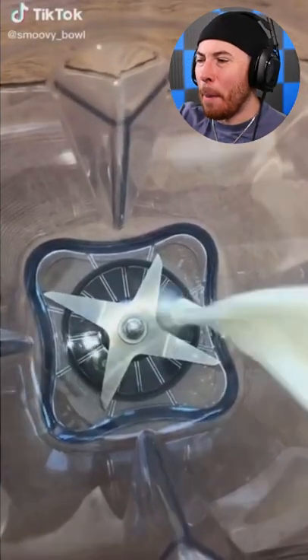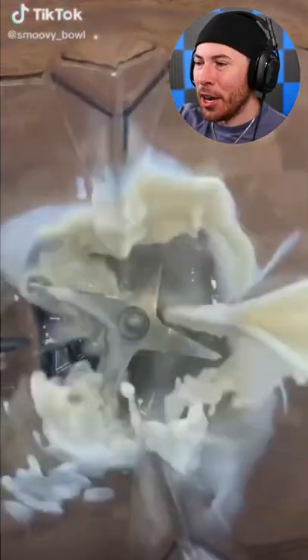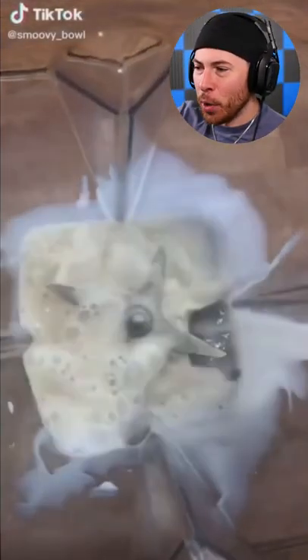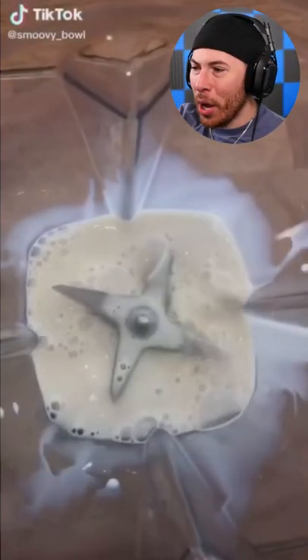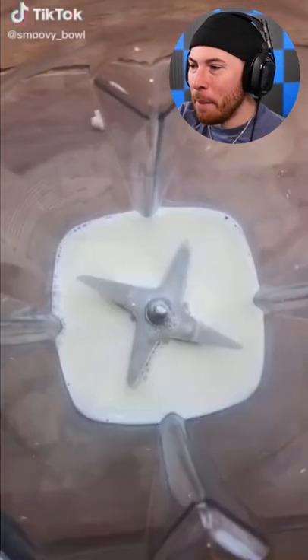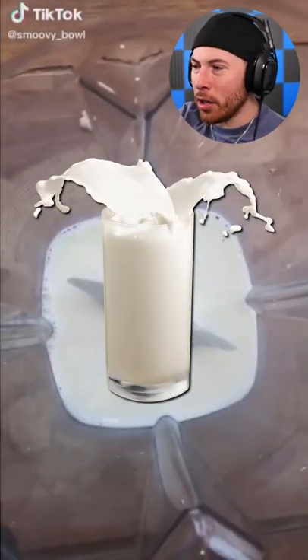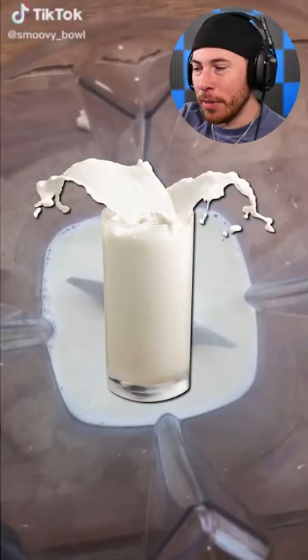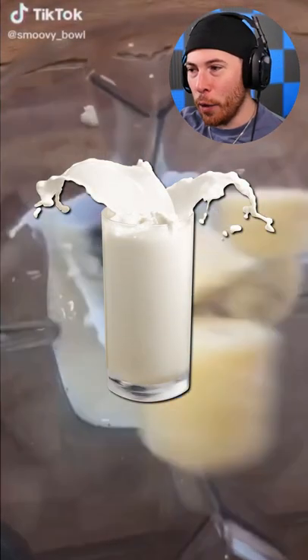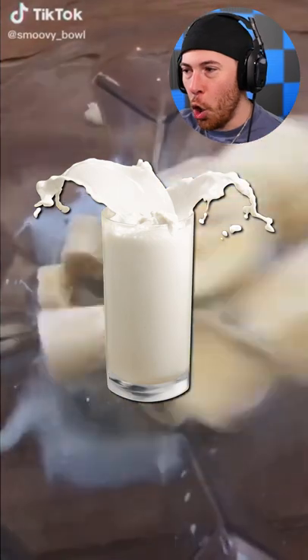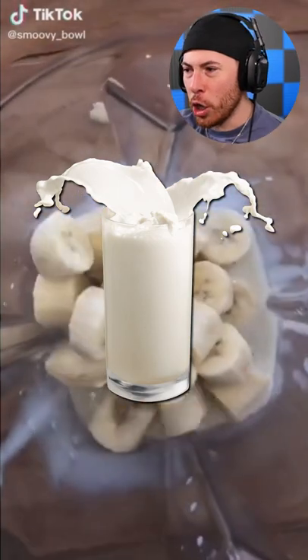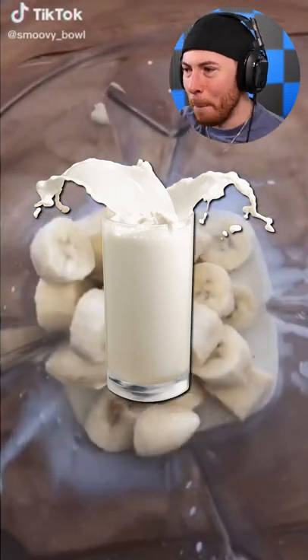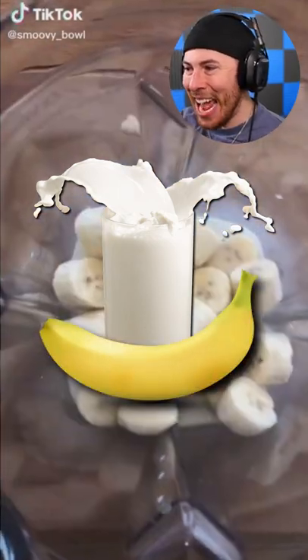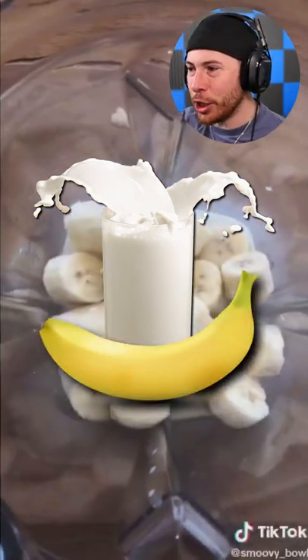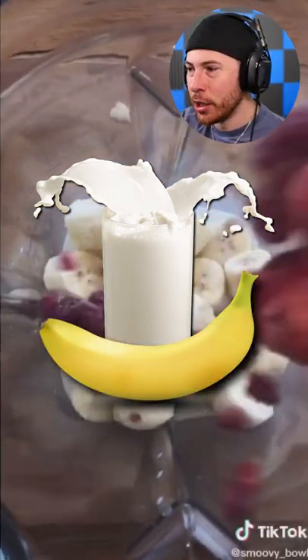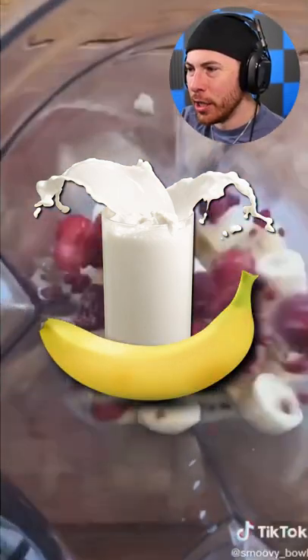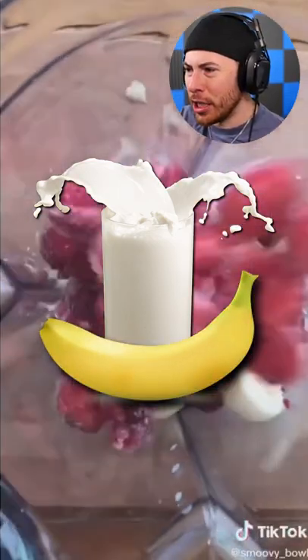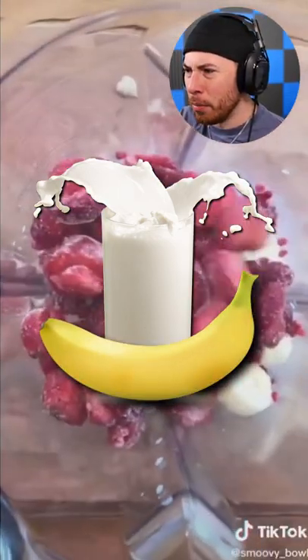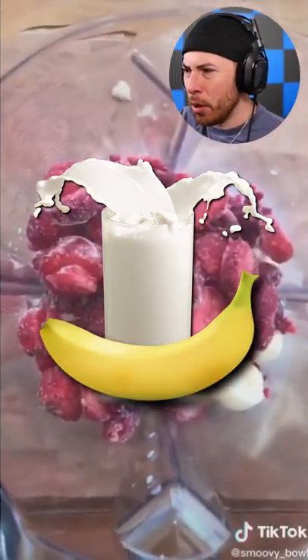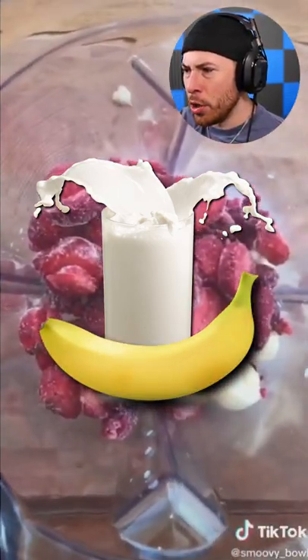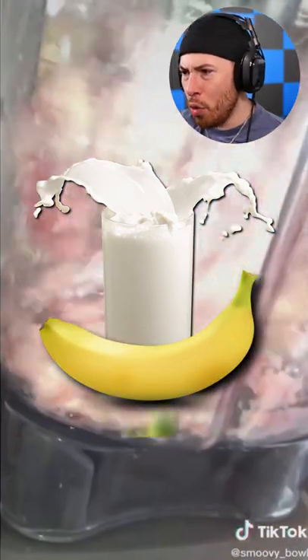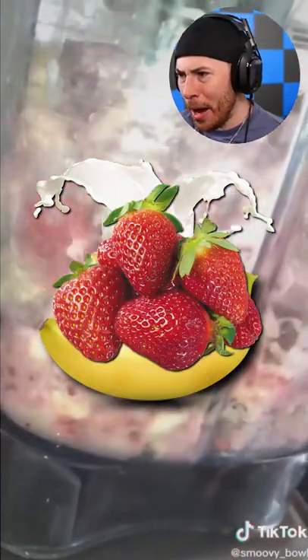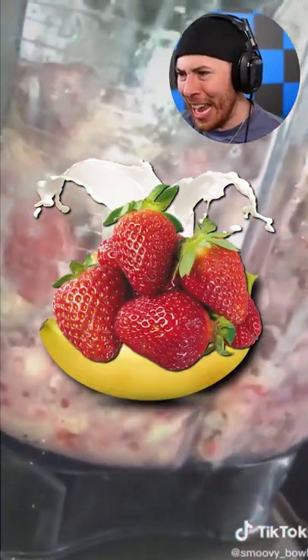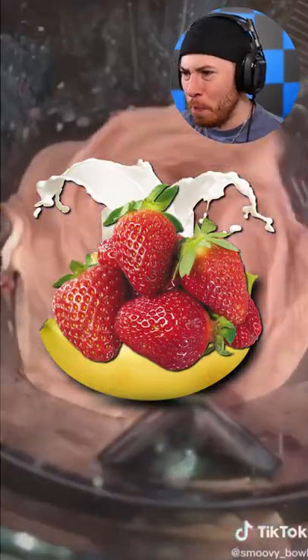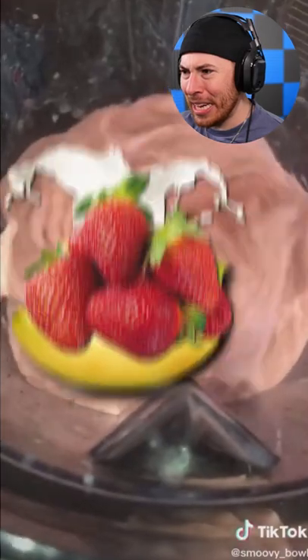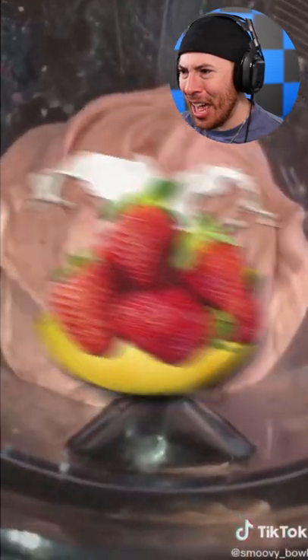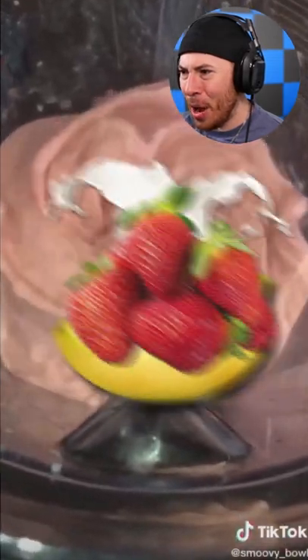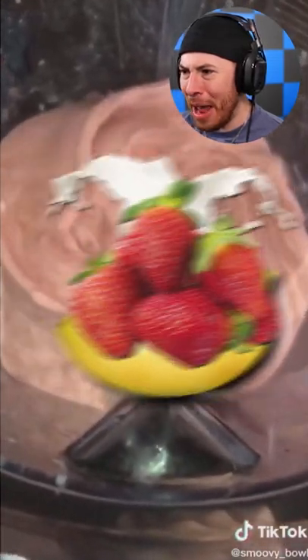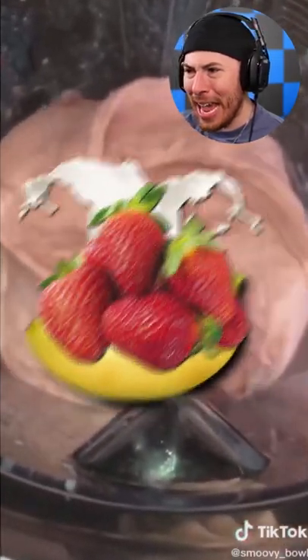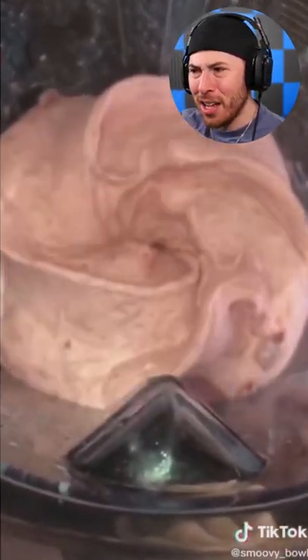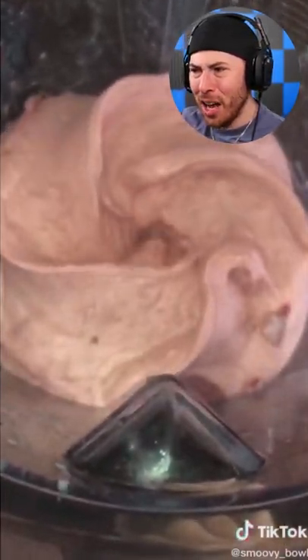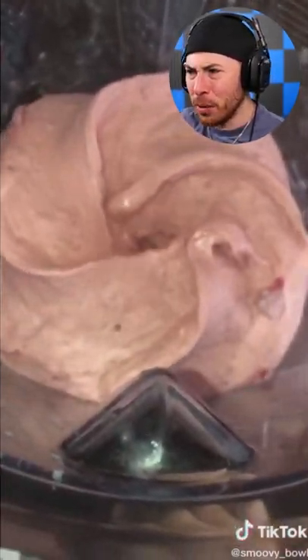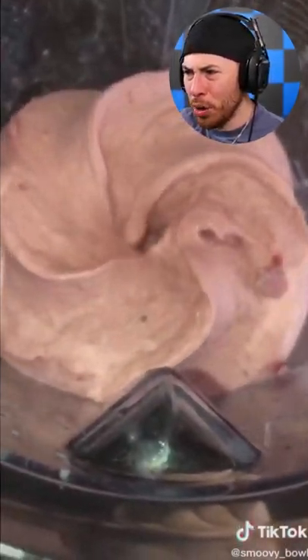We got a blender with some milk — not sure if it's whole milk — some bananas, some strawberries, and you blend it together, and we're making a smoothie.